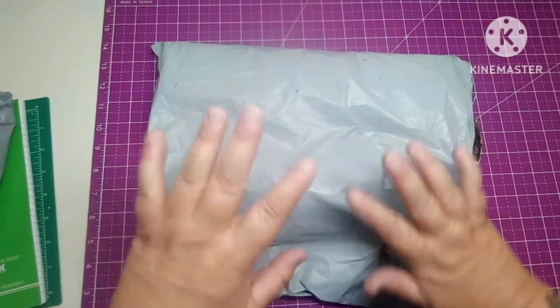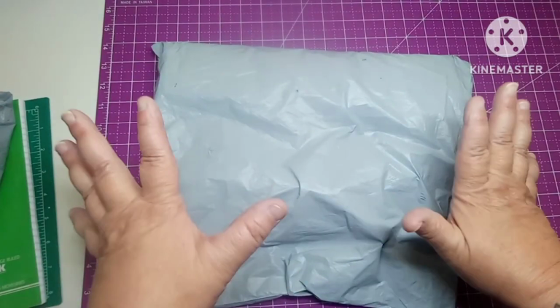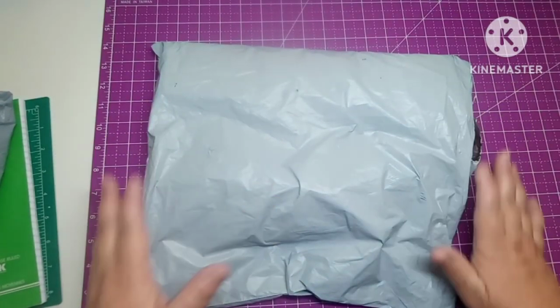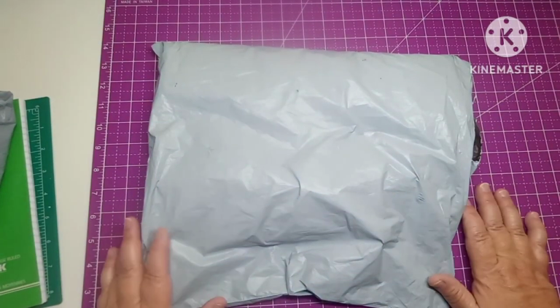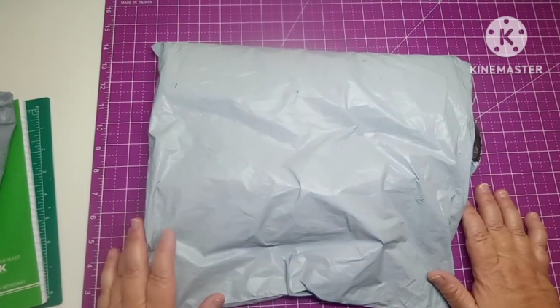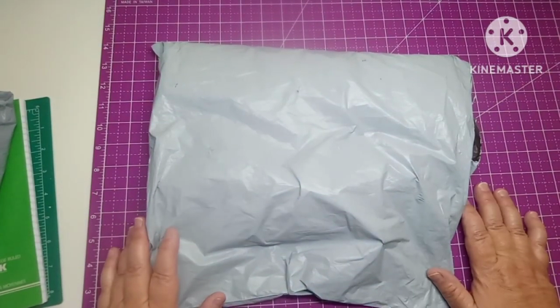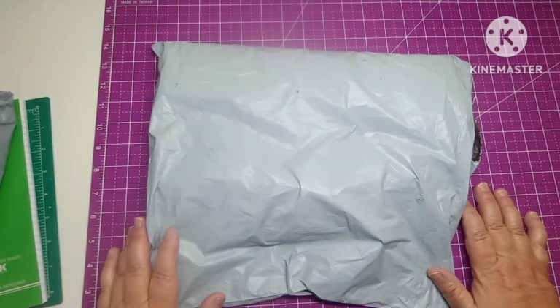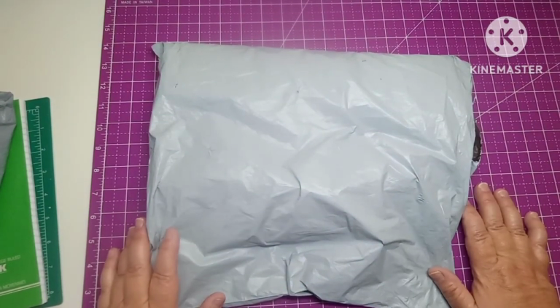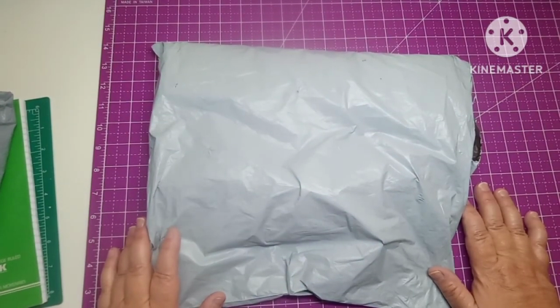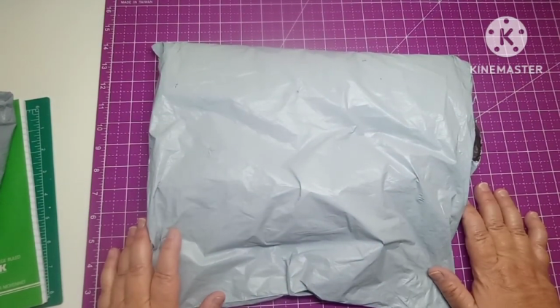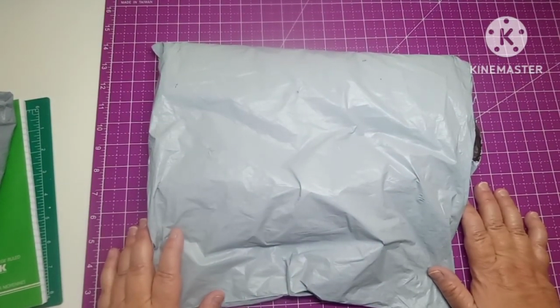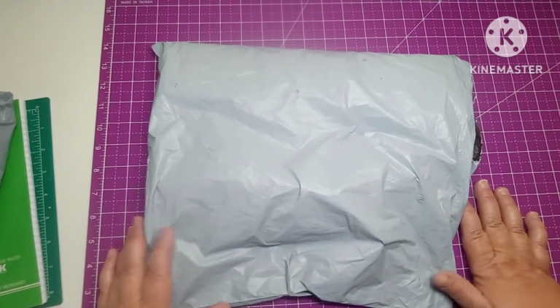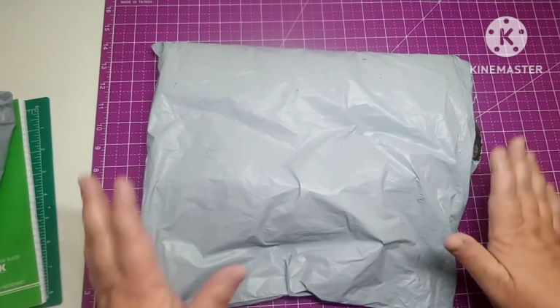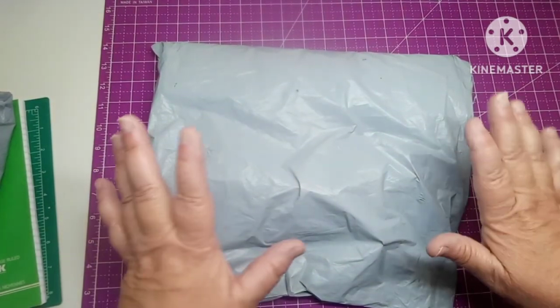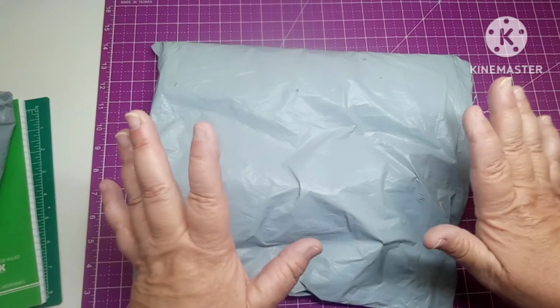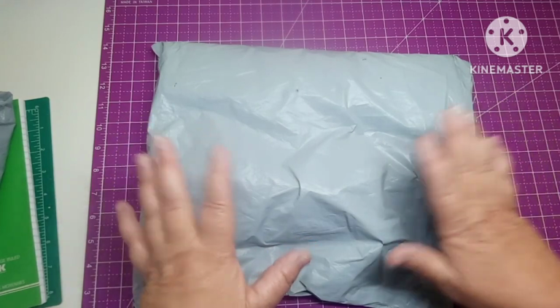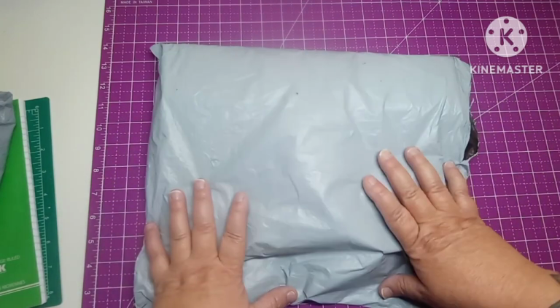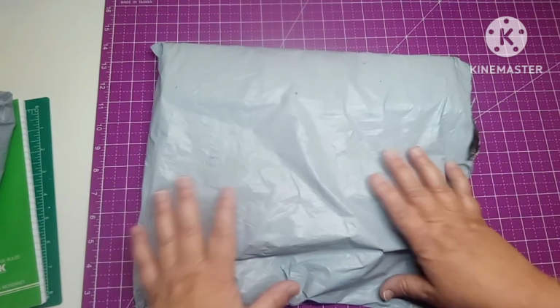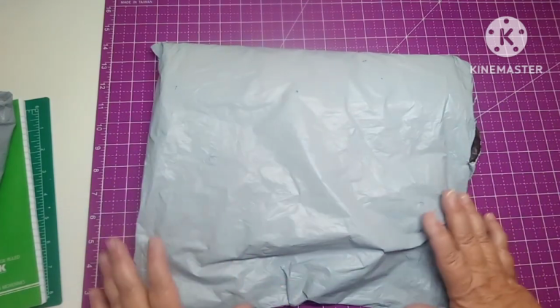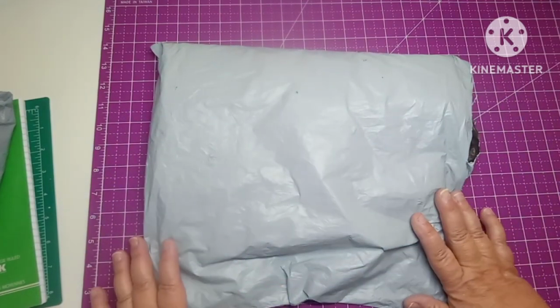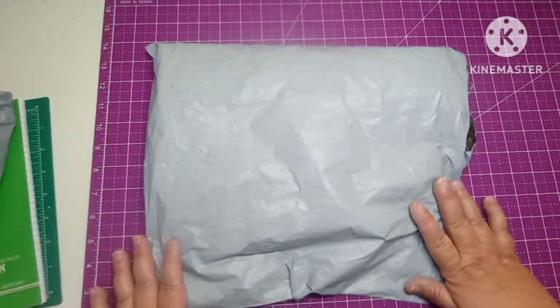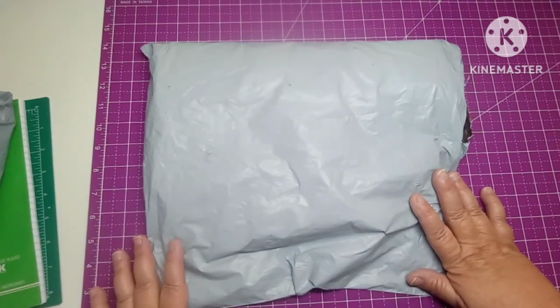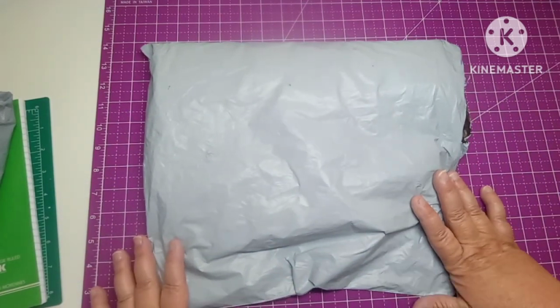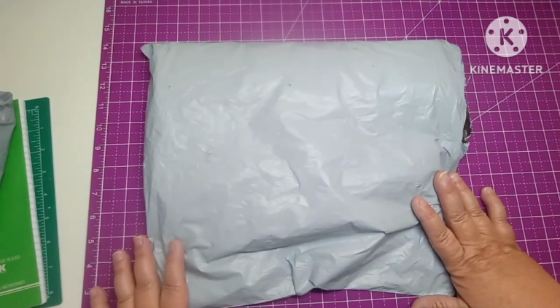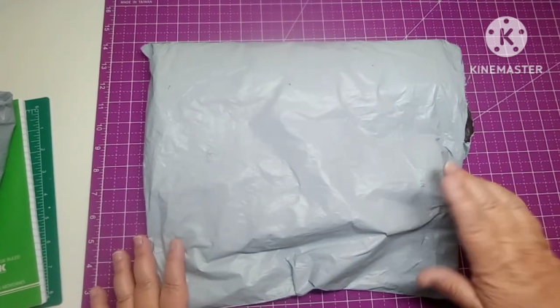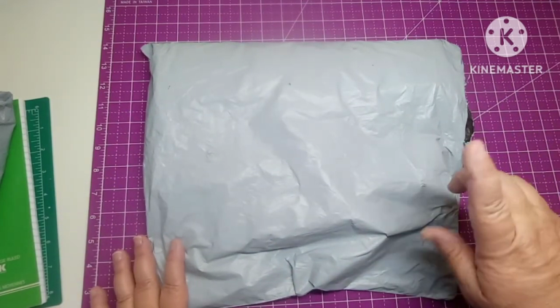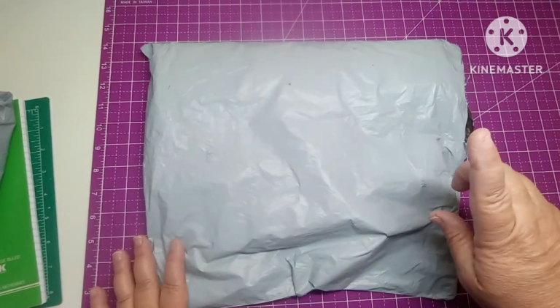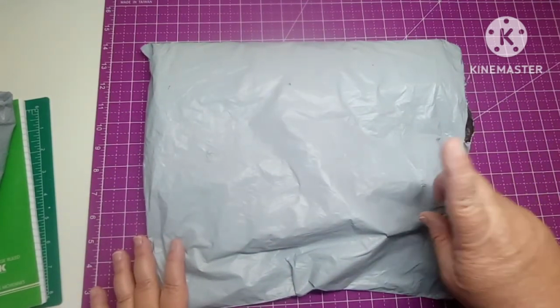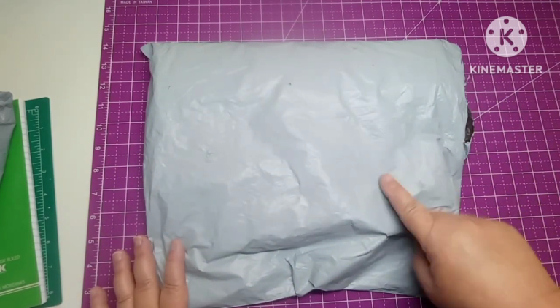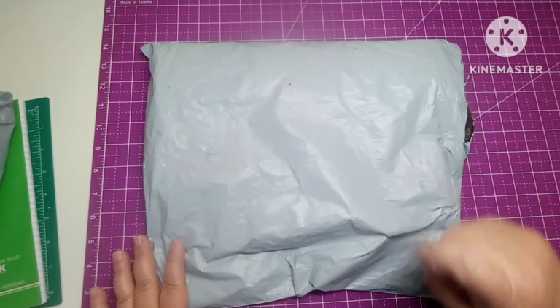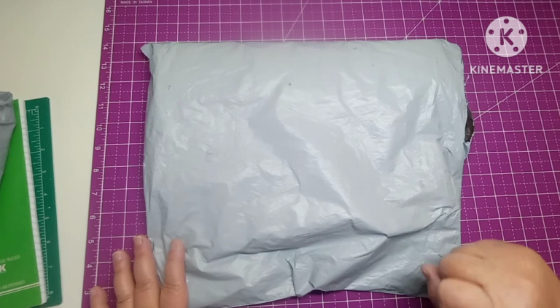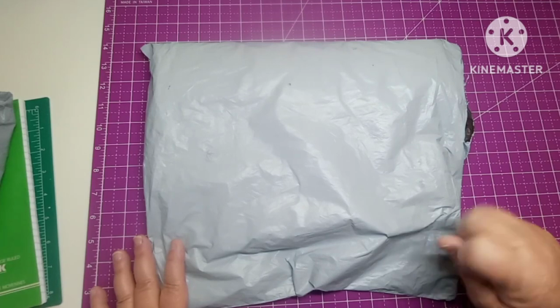Hey everybody, welcome back to my channel. This is Scarlett with Scarlett's Little Crafty Corner and today I have got an unbagging from One Day Savings.